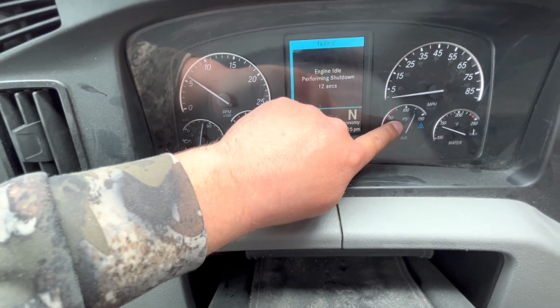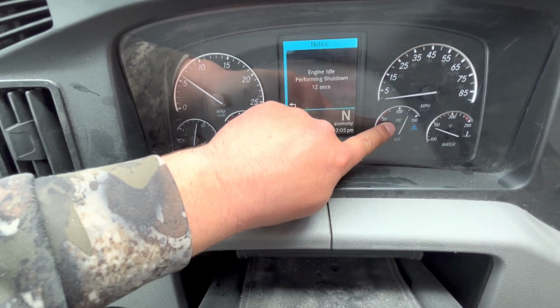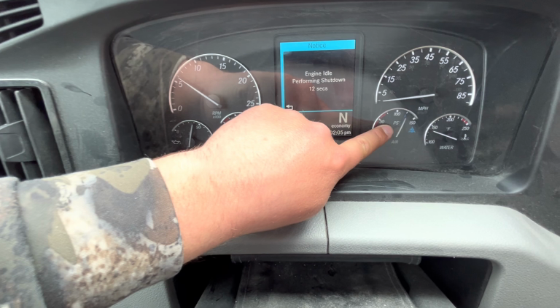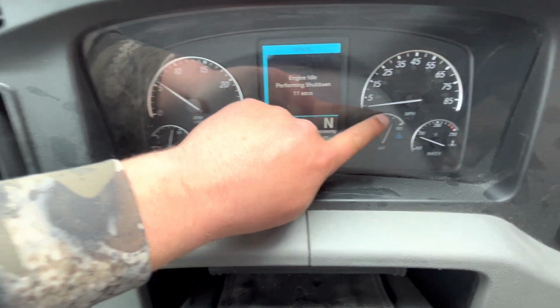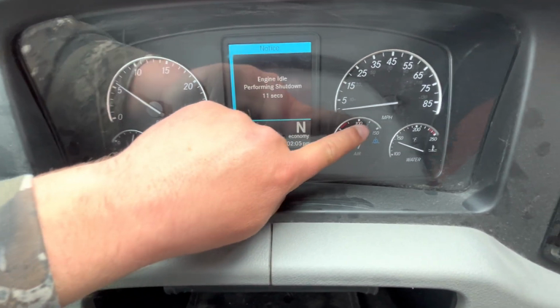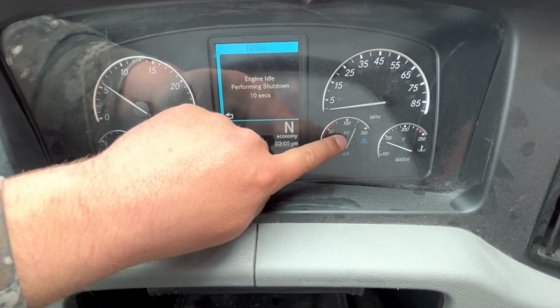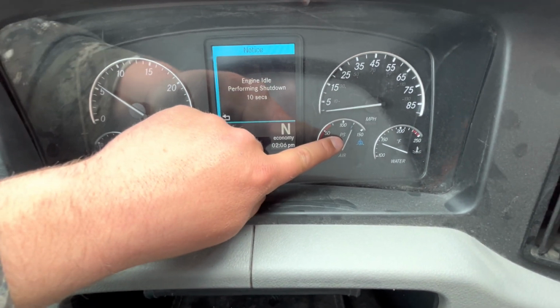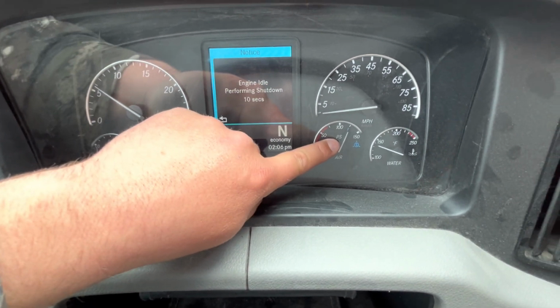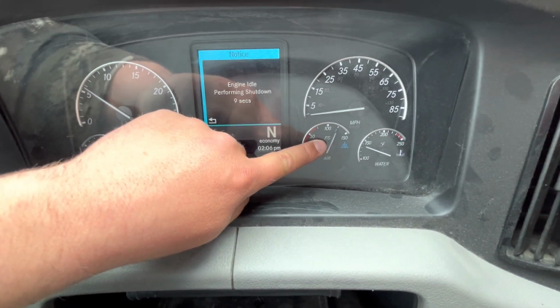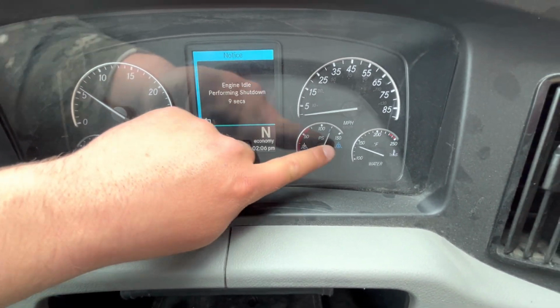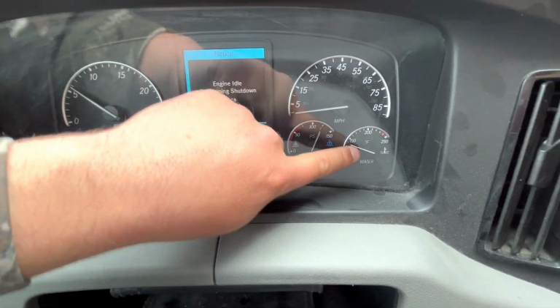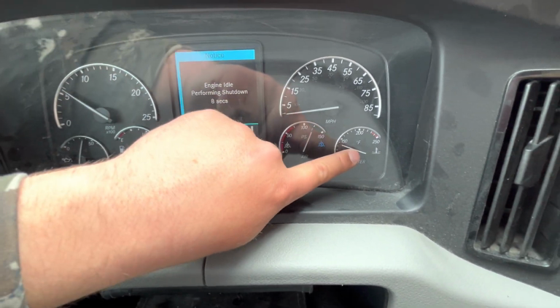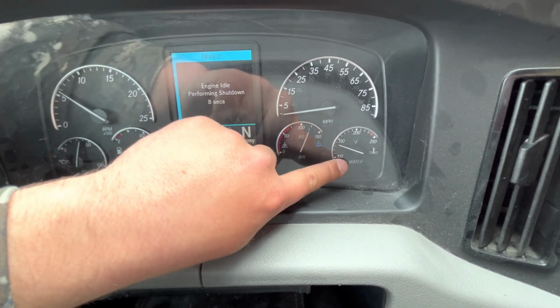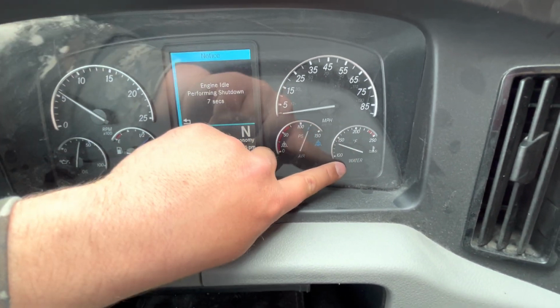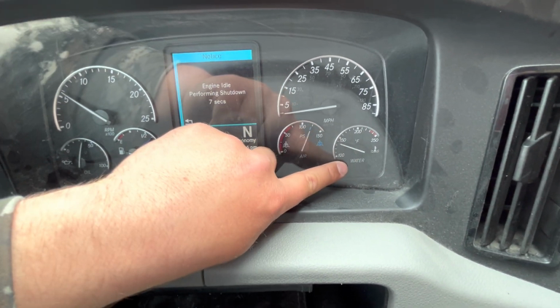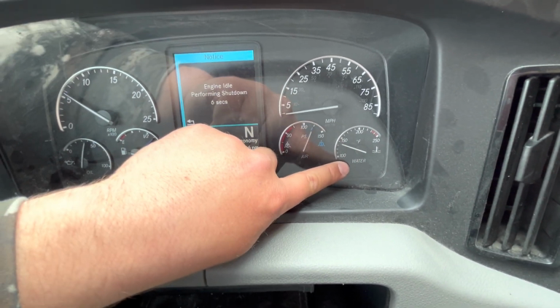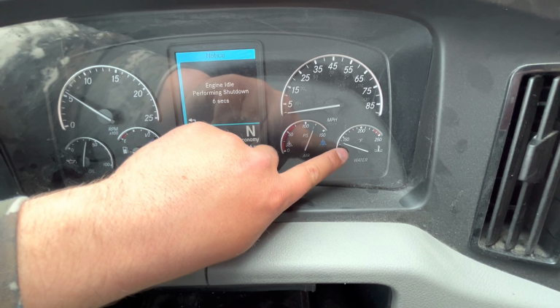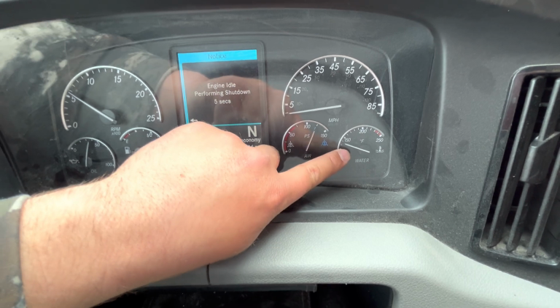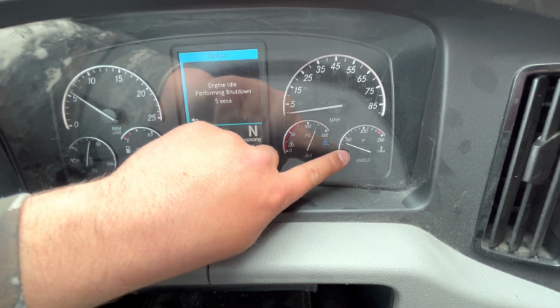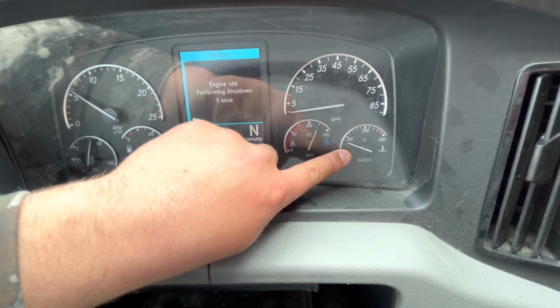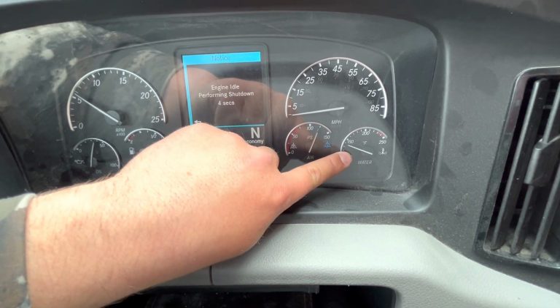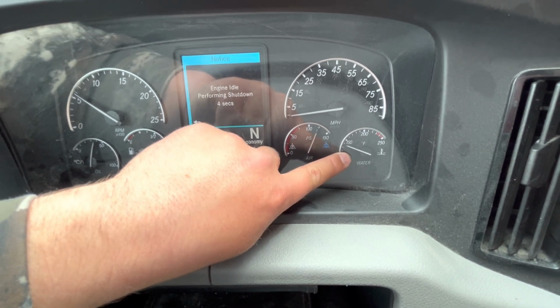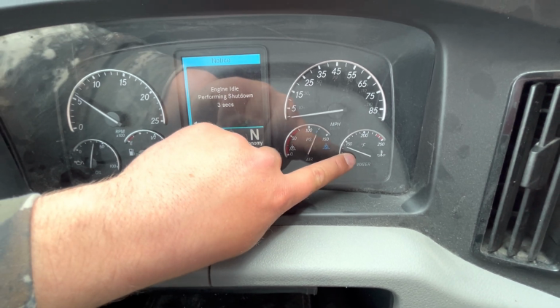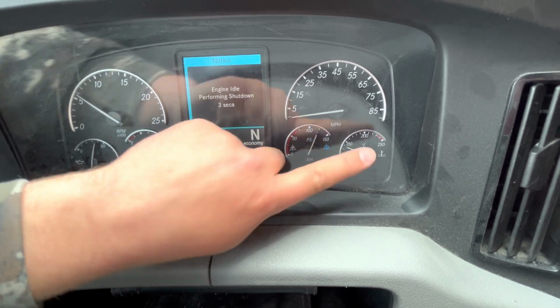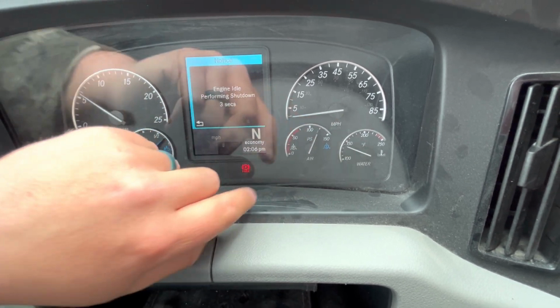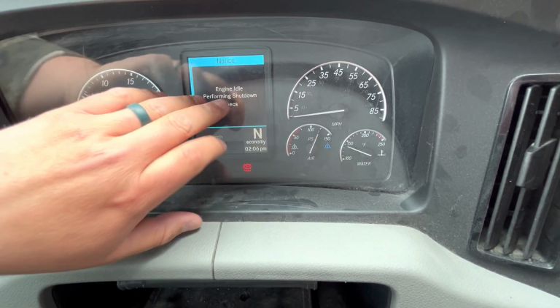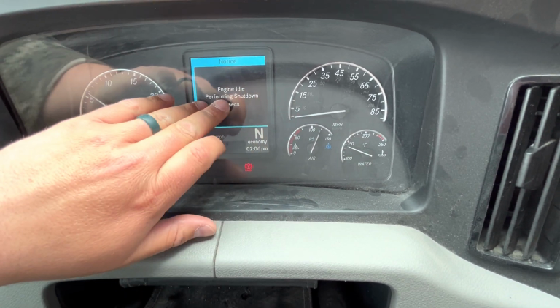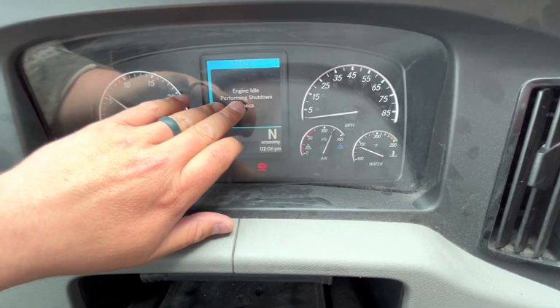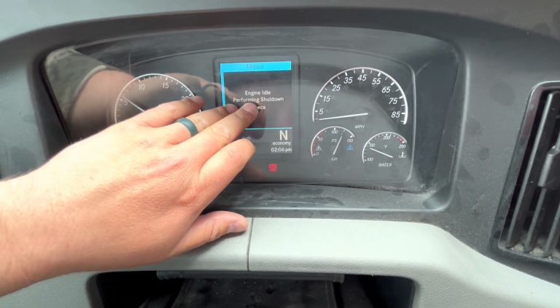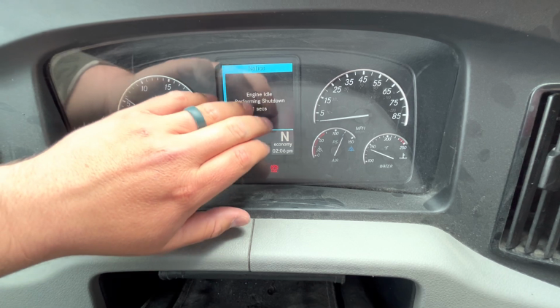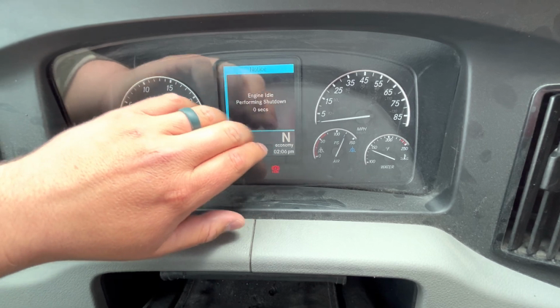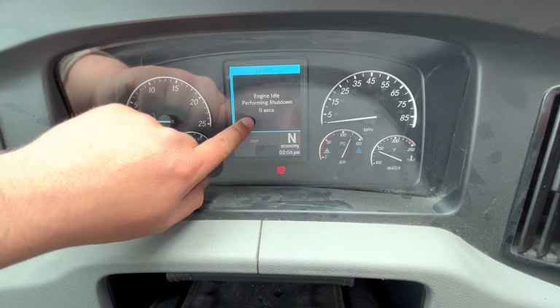Our coolant needs to be rising — it needs to be between 180 and 200 degrees. In the middle here you've got a voltmeter — want to make sure the voltmeter is between 12 and 14 volts.